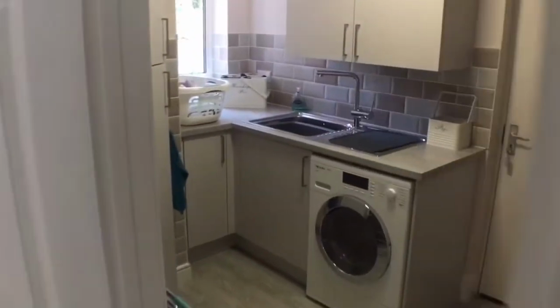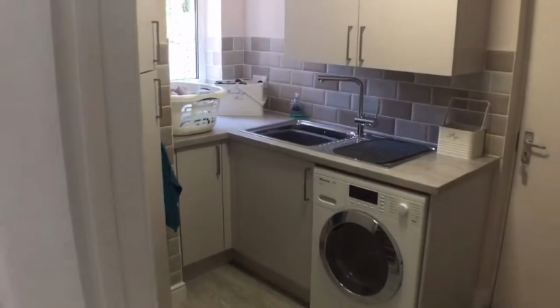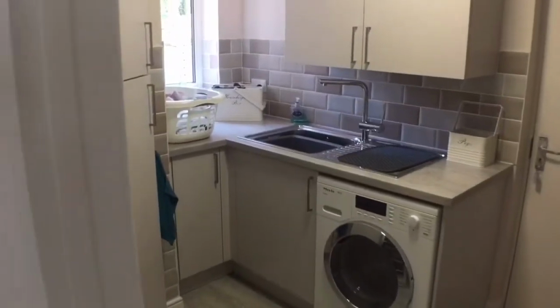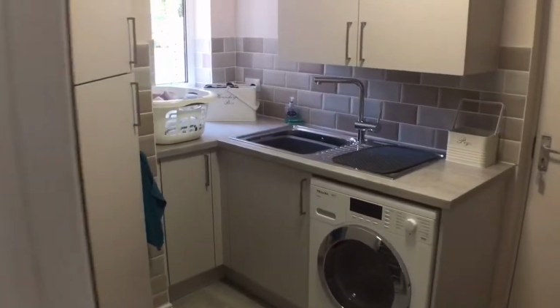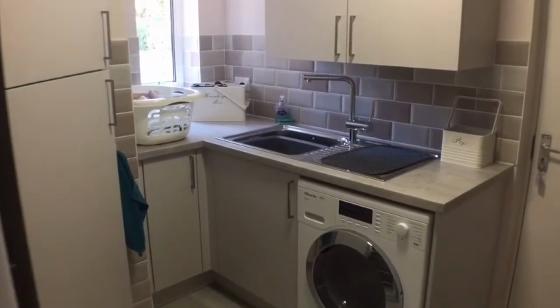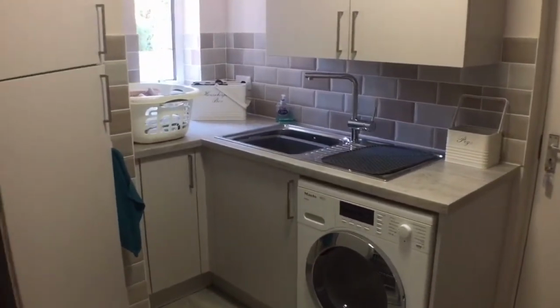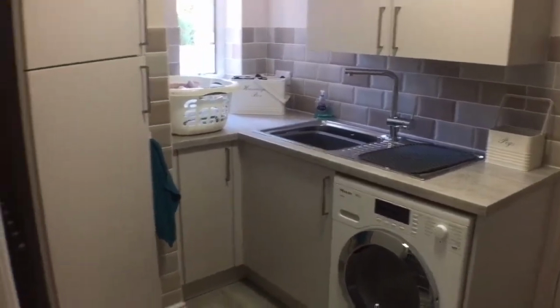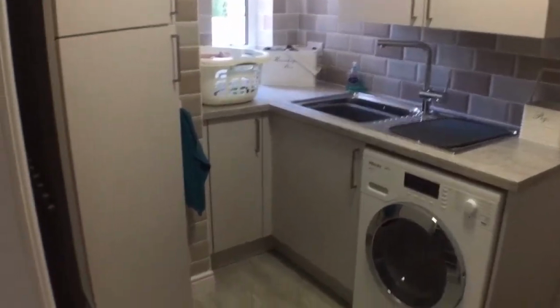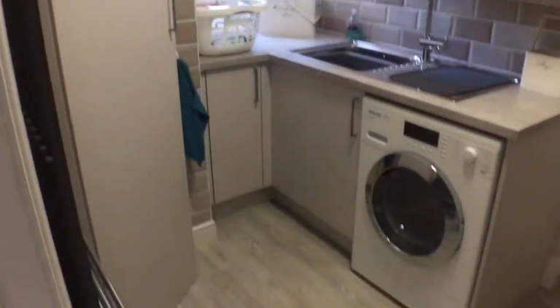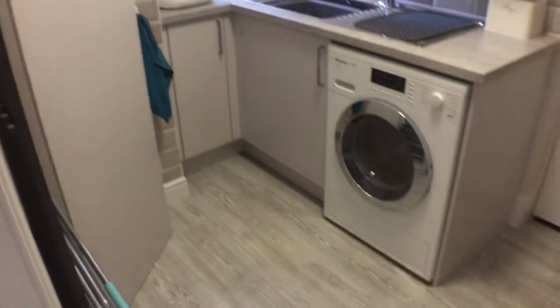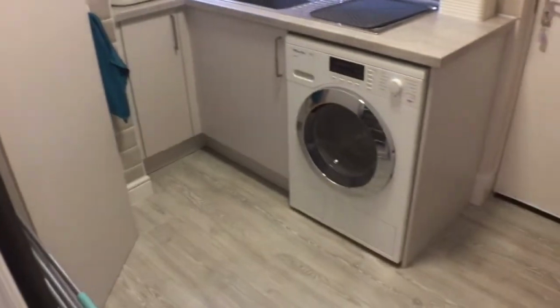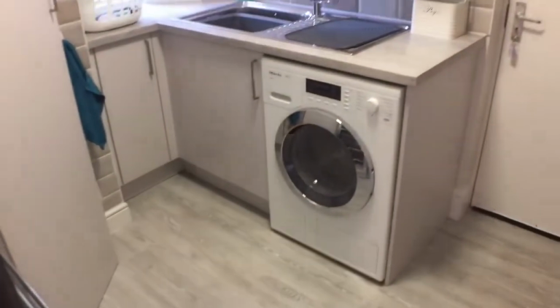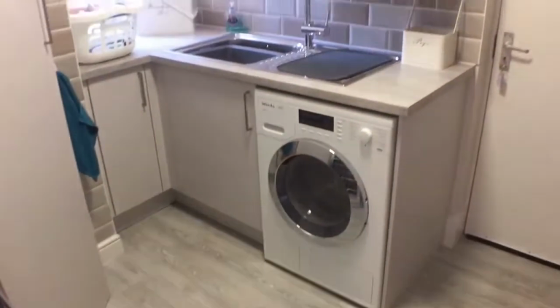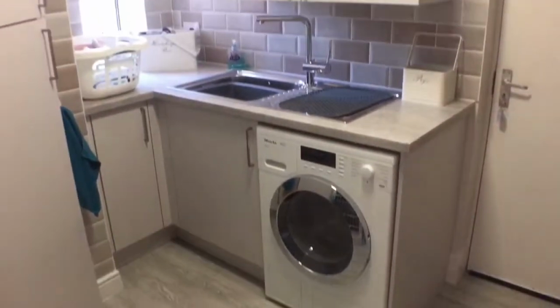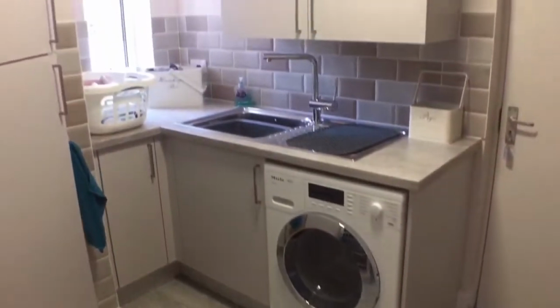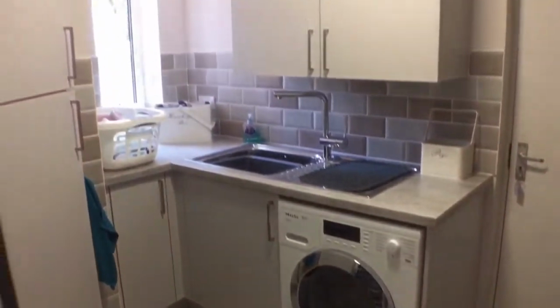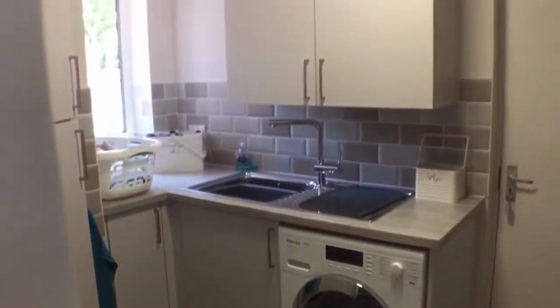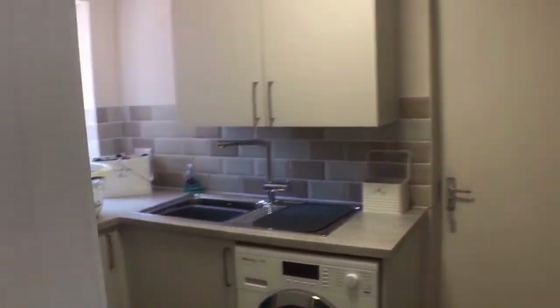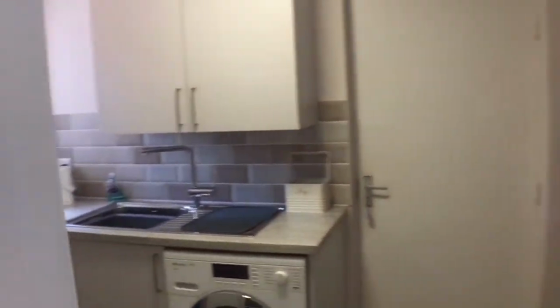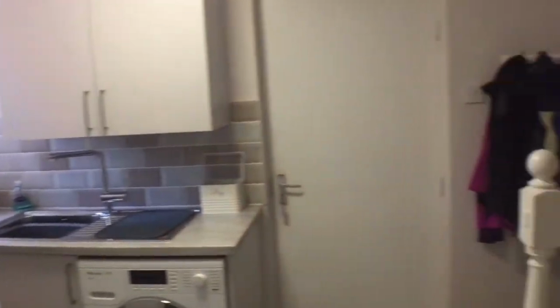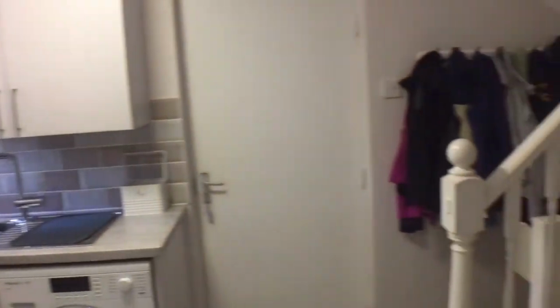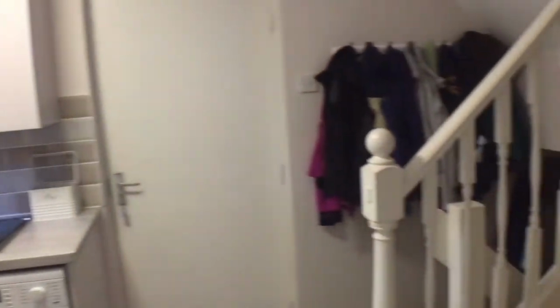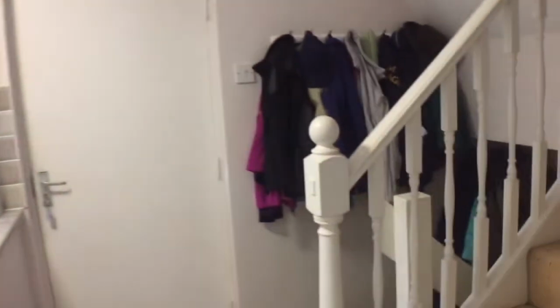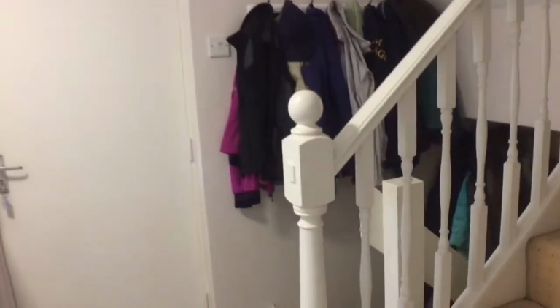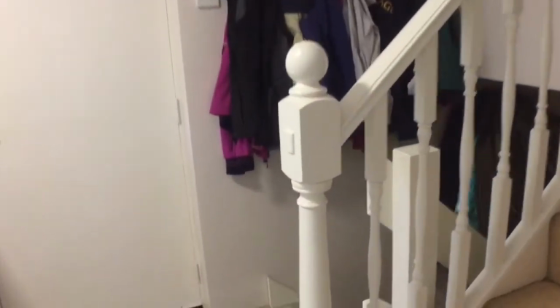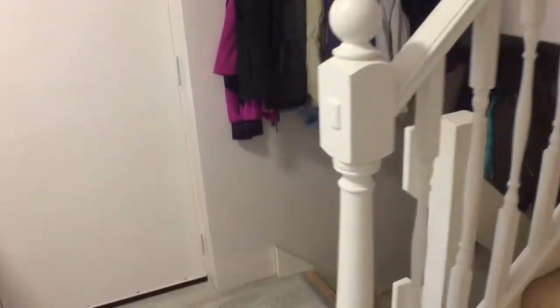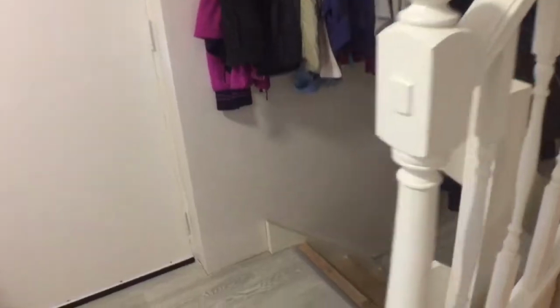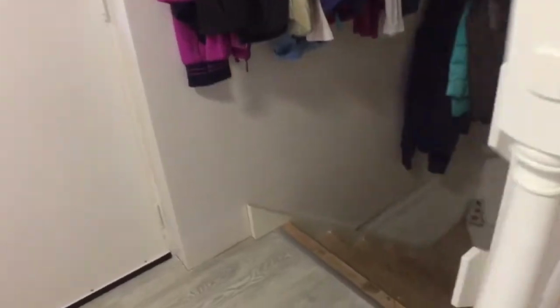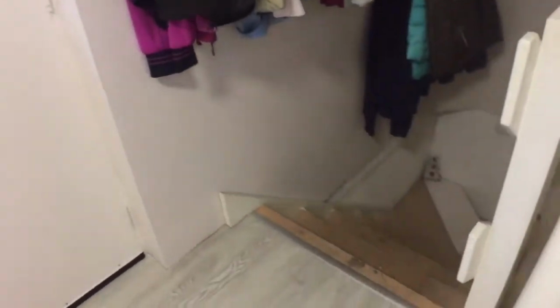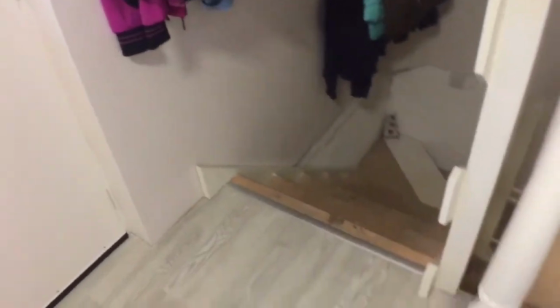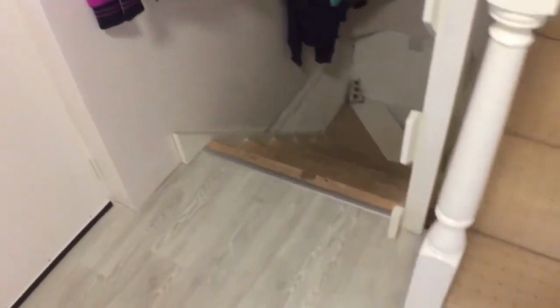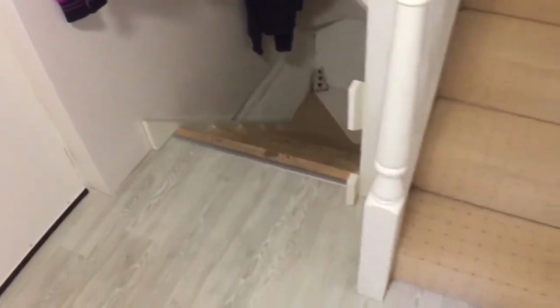Onto the utility room, which offers space to house the noisier appliances — so the washer-dryer, etc. It also provides access to the second staircase.